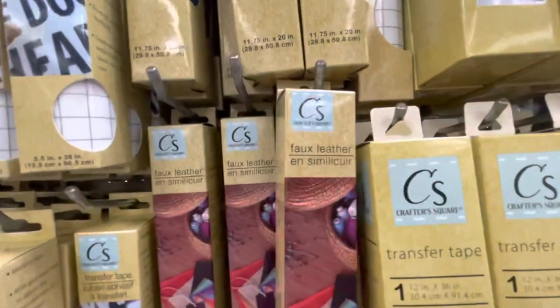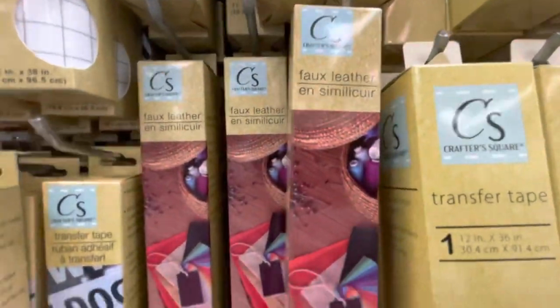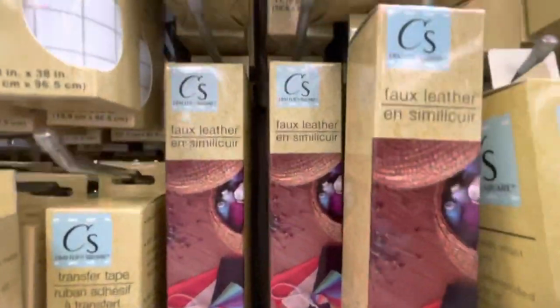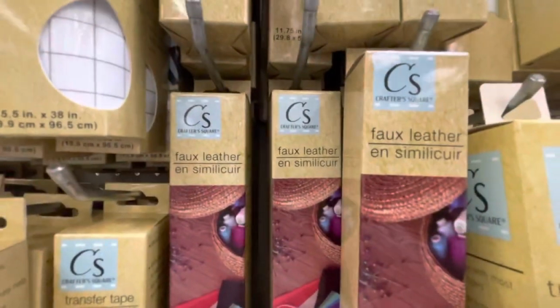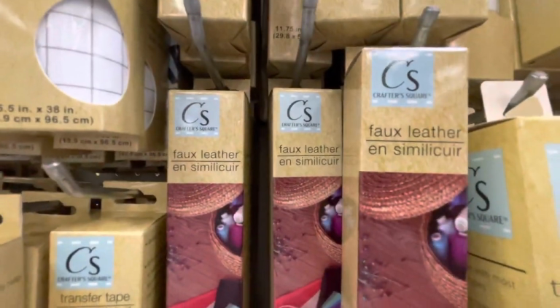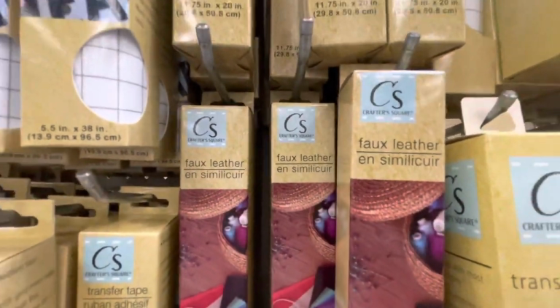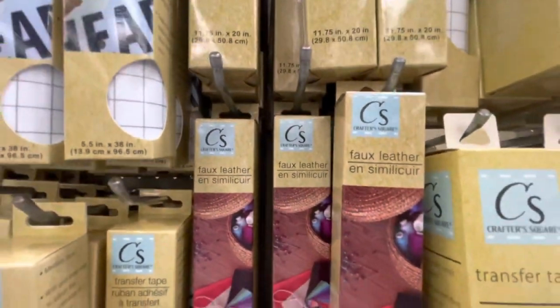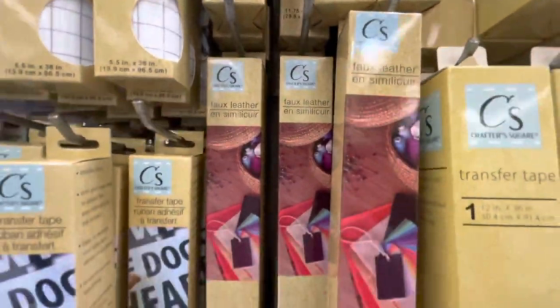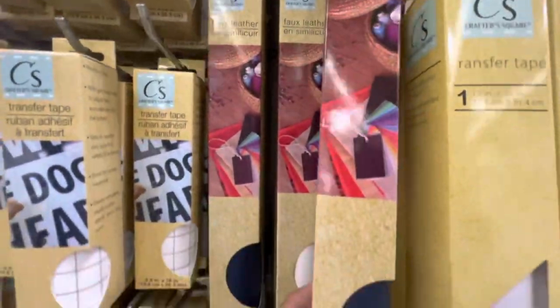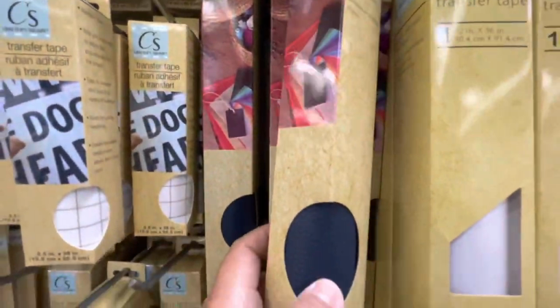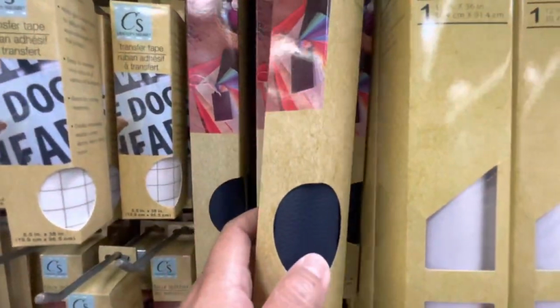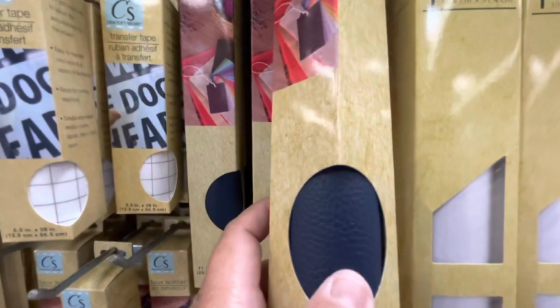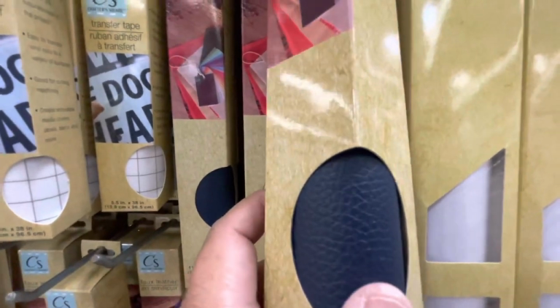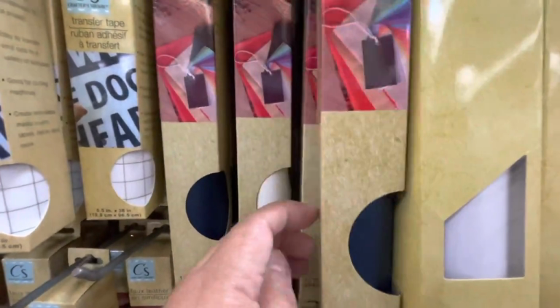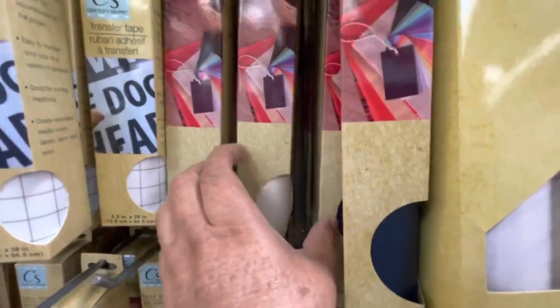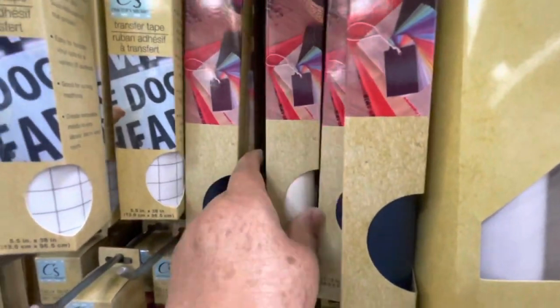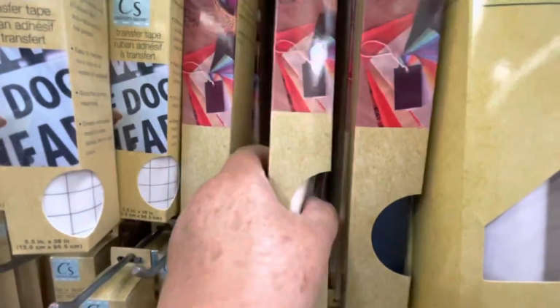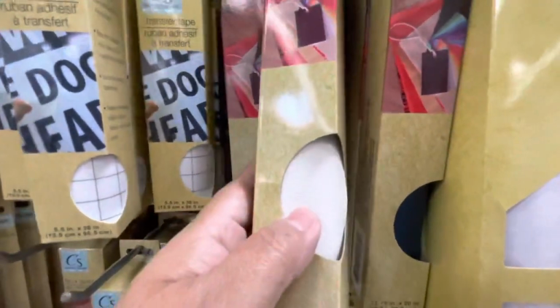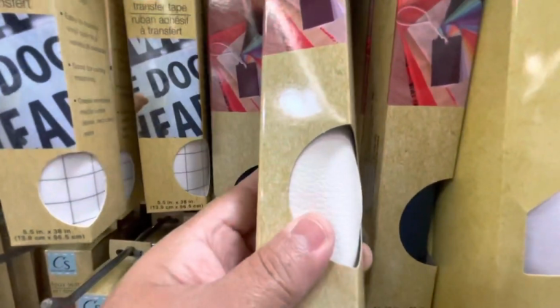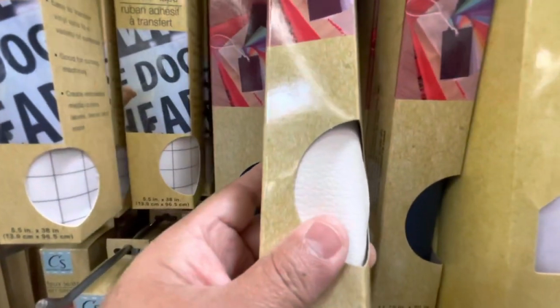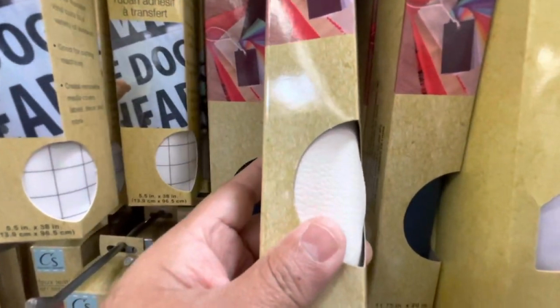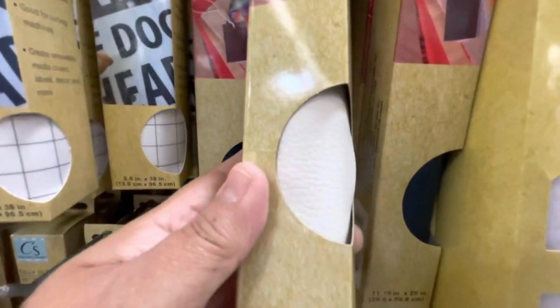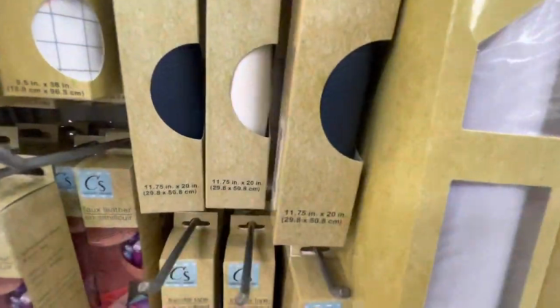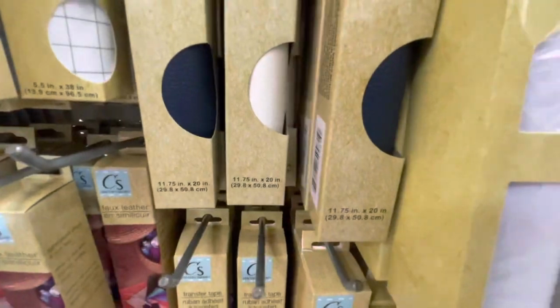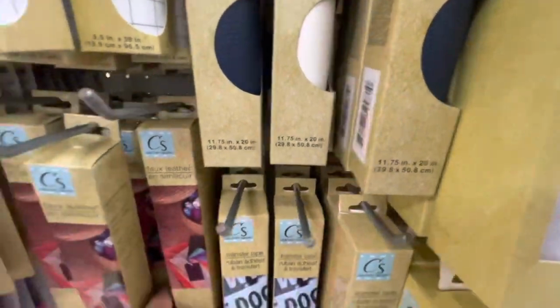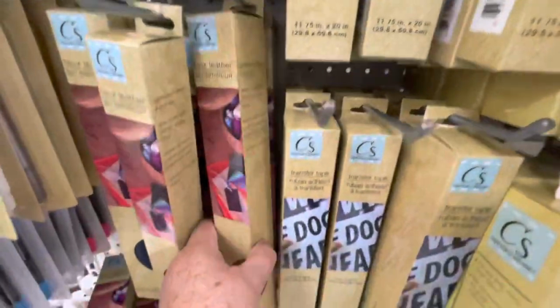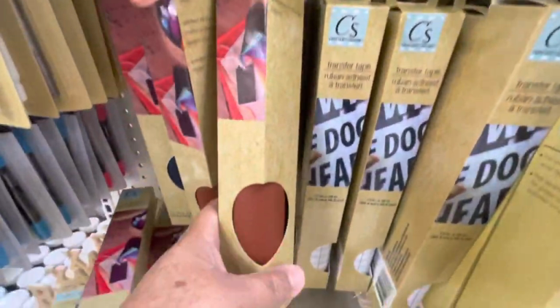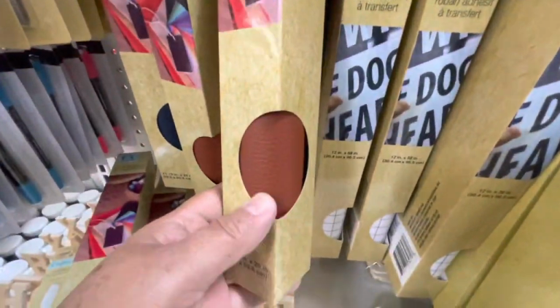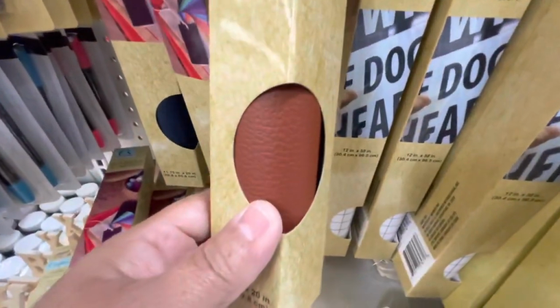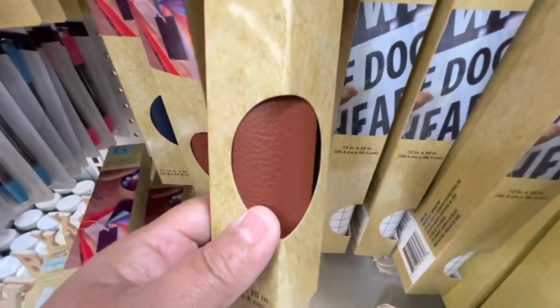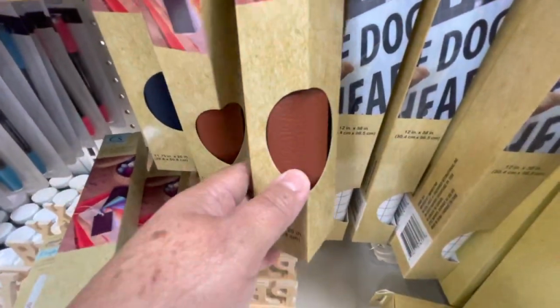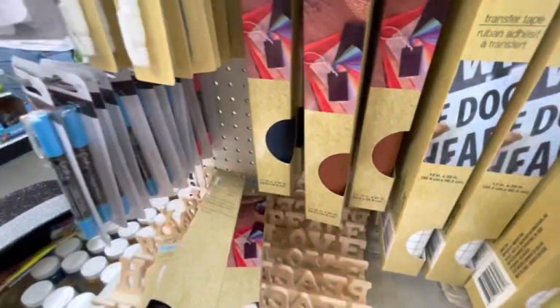Another new item I see at Dollar Tree is this fall leather, and this one measures 11 and 3/4 by 20 inches. They had it in navy blue, white, brown, and black.